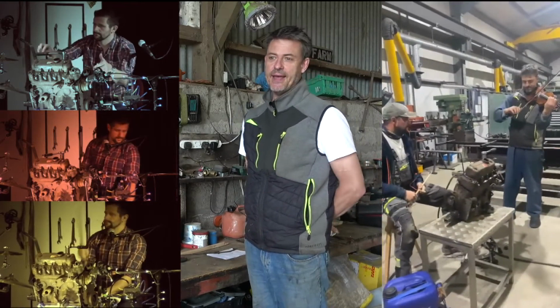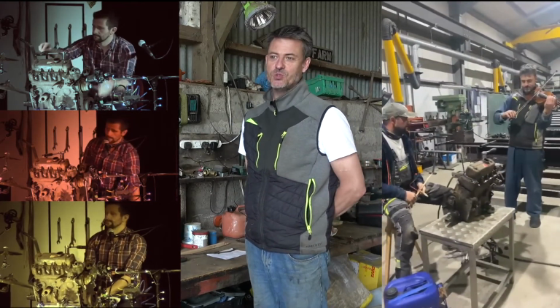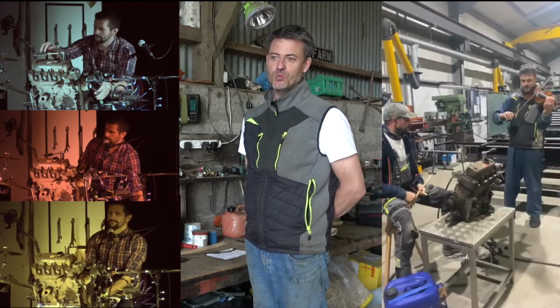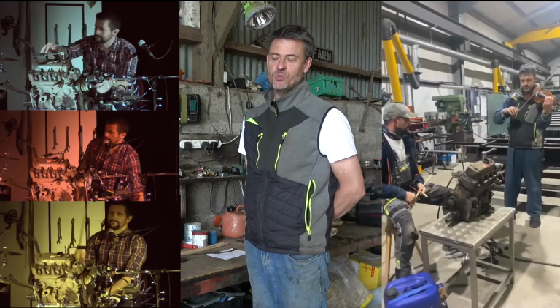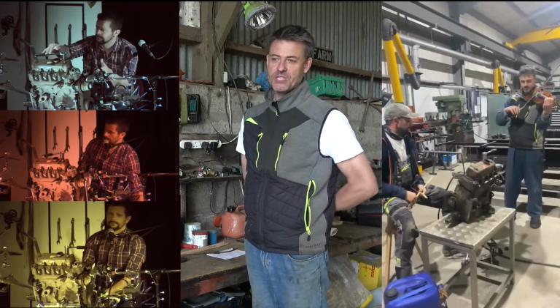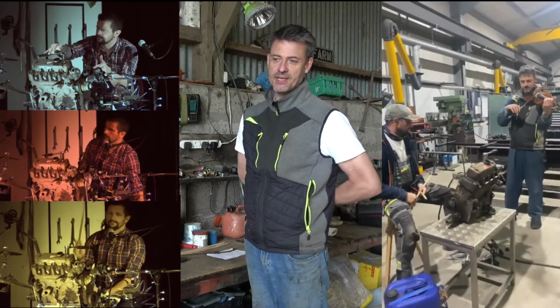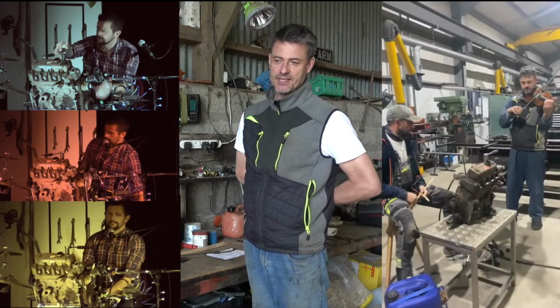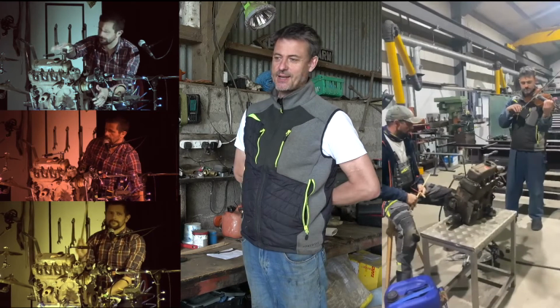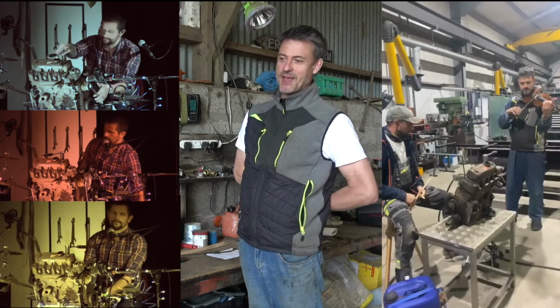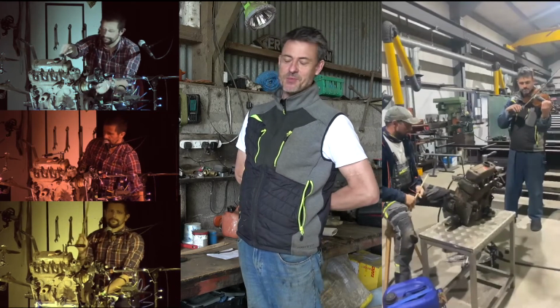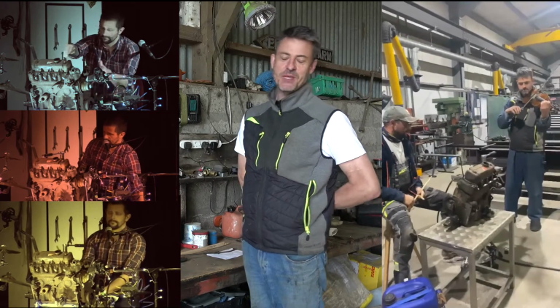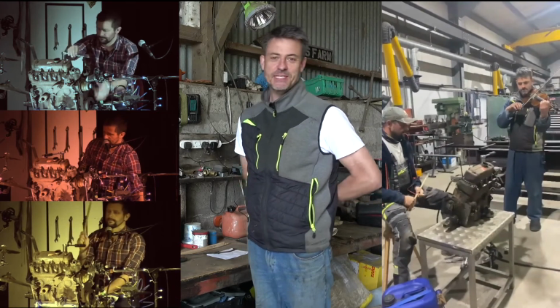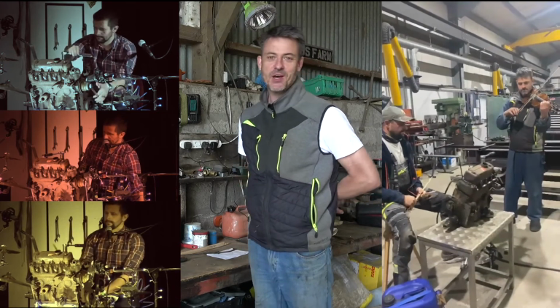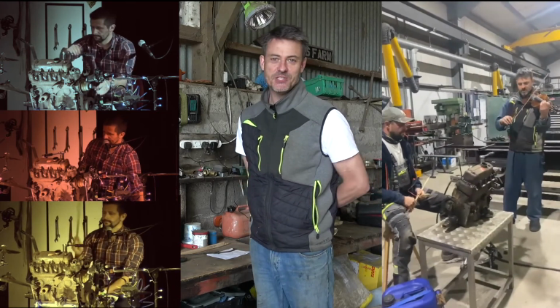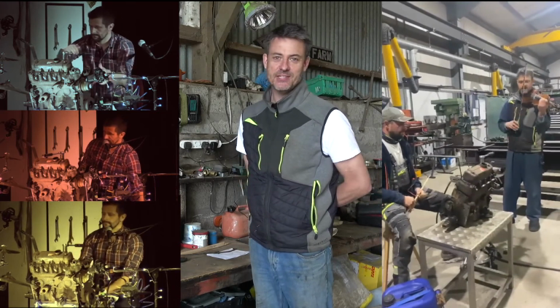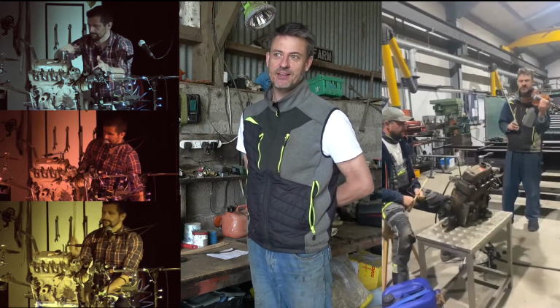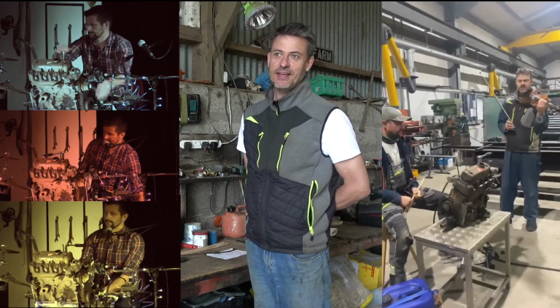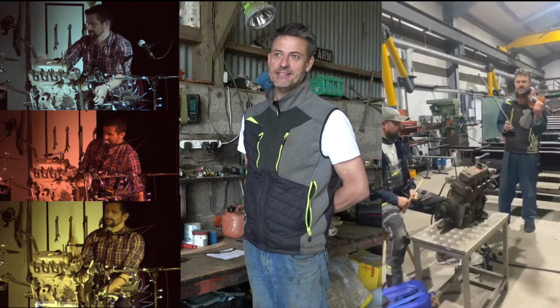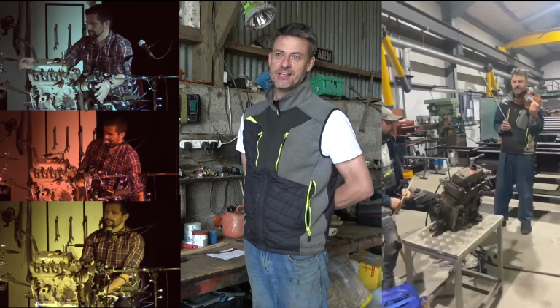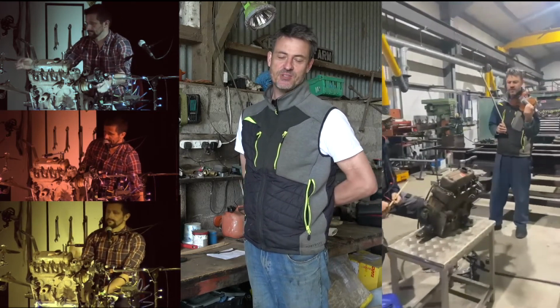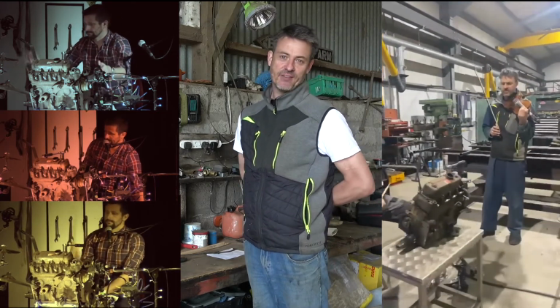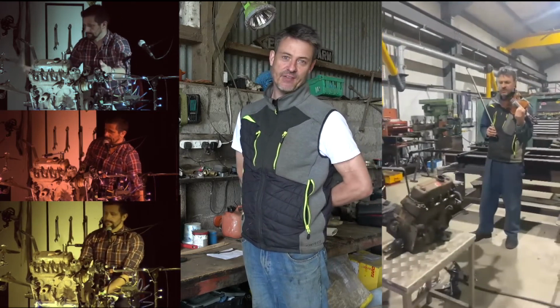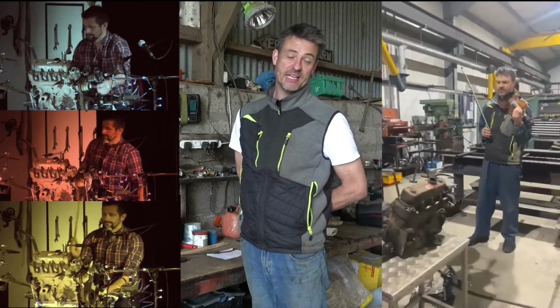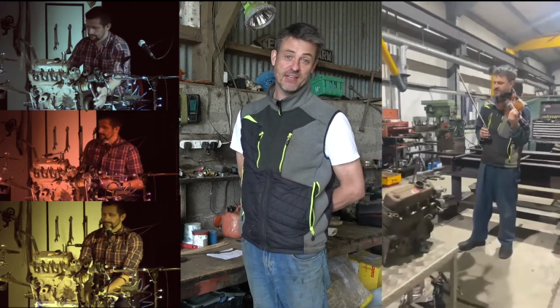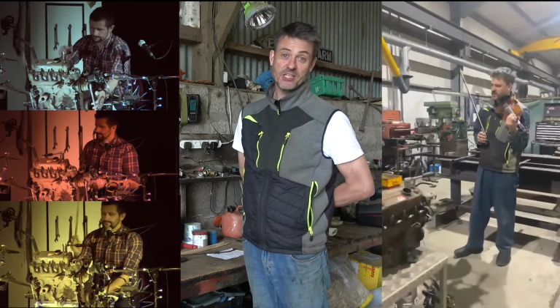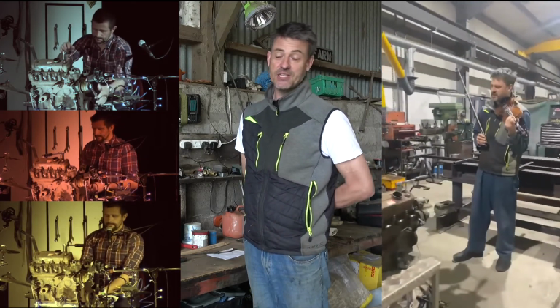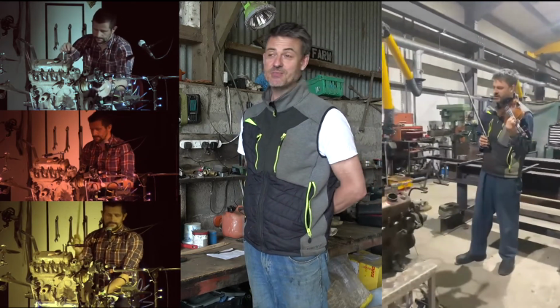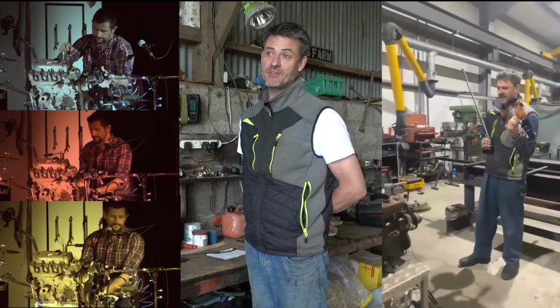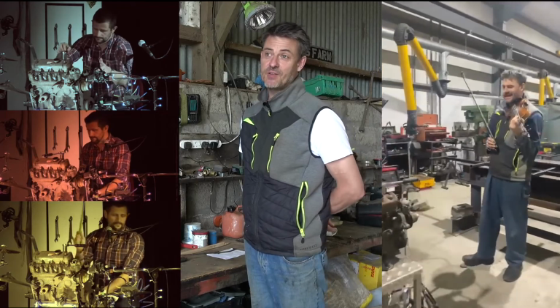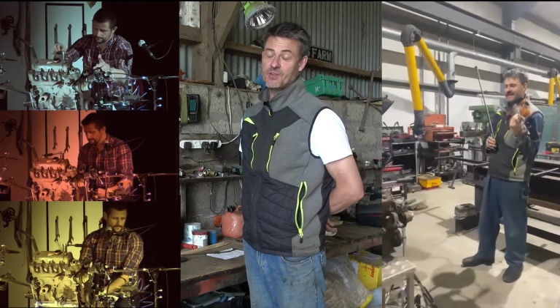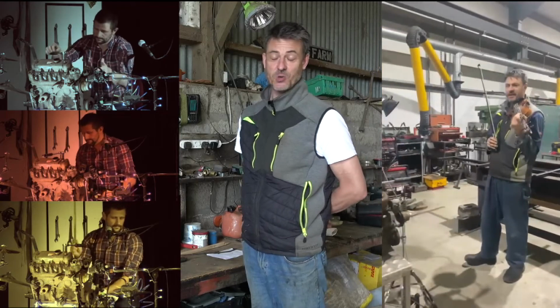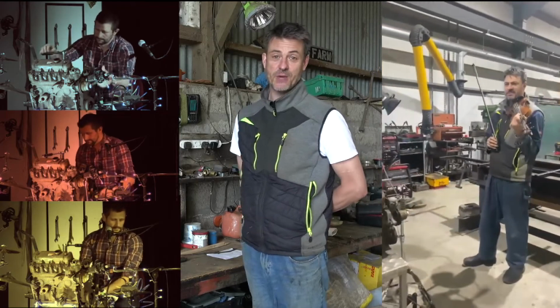We take that on stage — it's incredibly heavy — but we take it on stage and it's a good thing of interest and a really good instrument for the show as well.